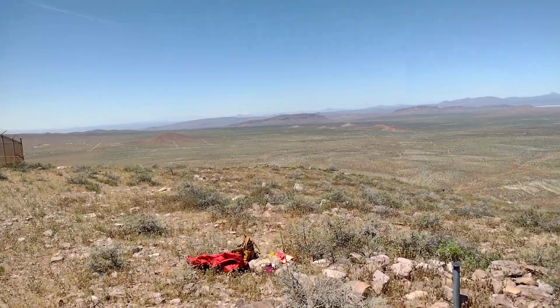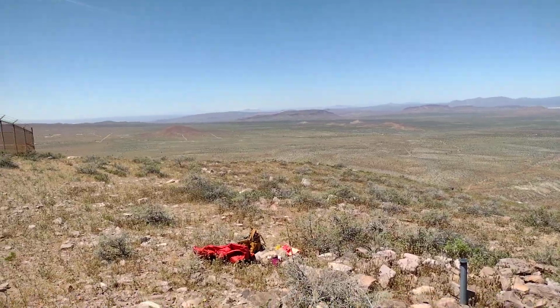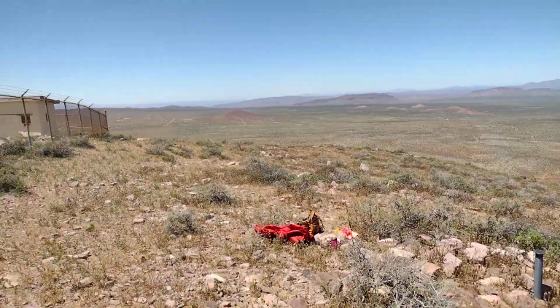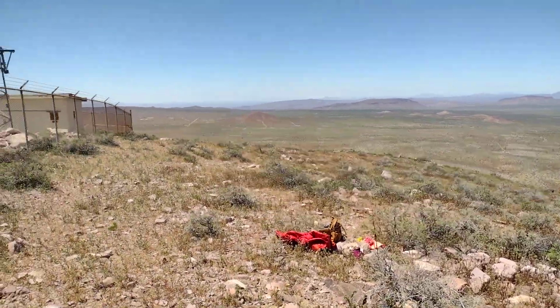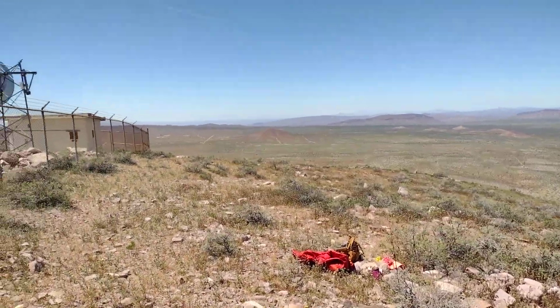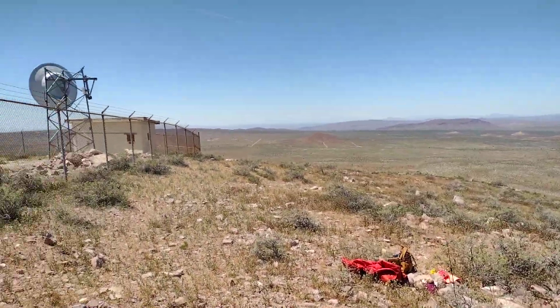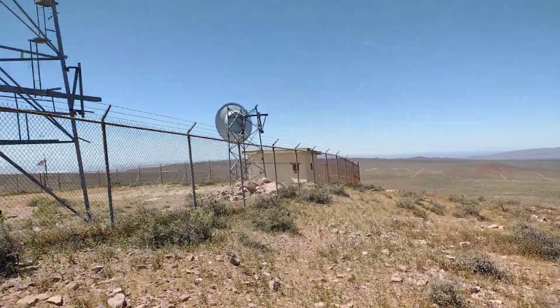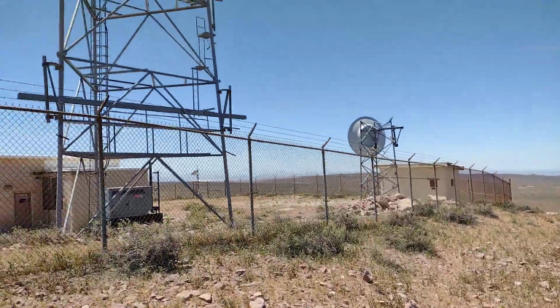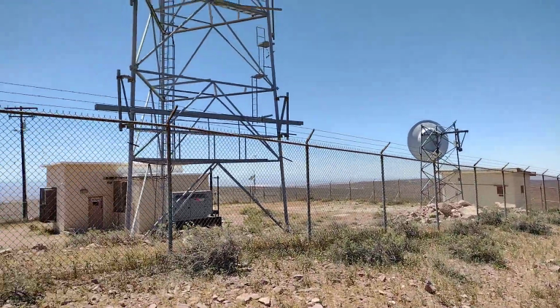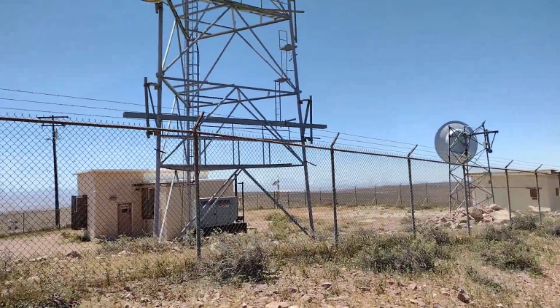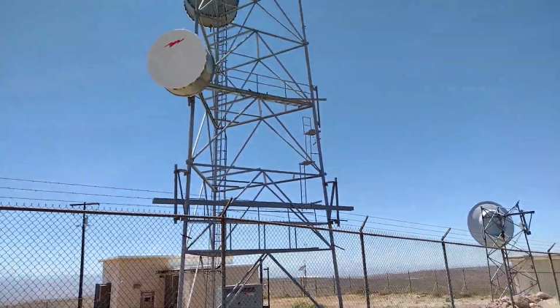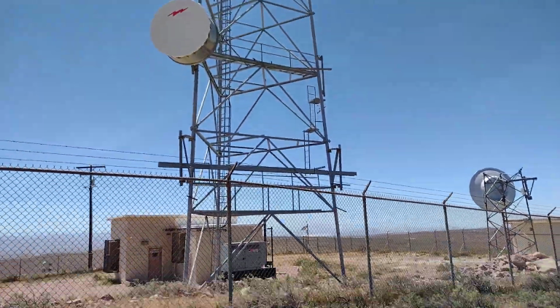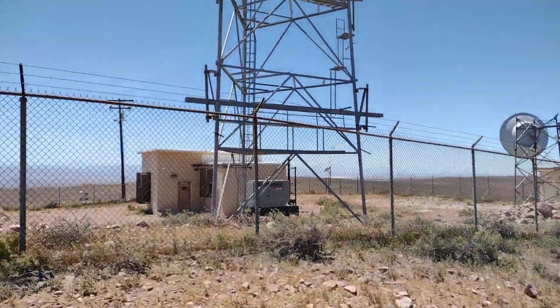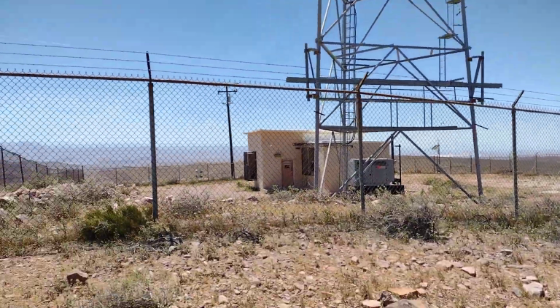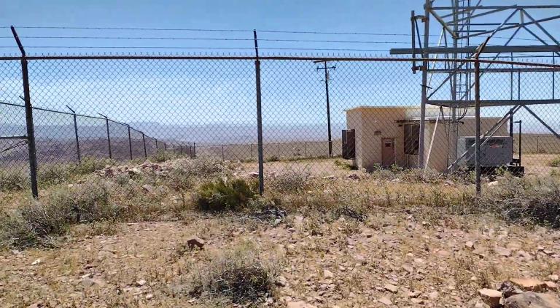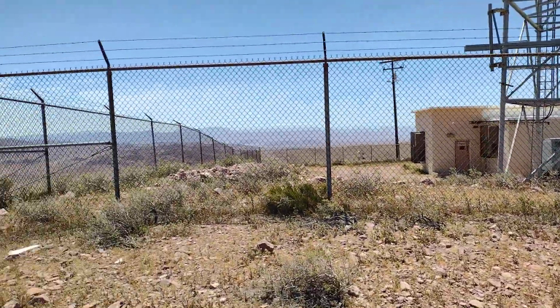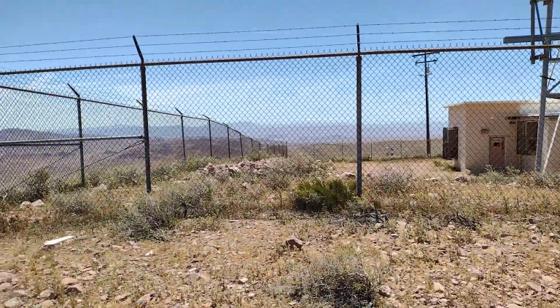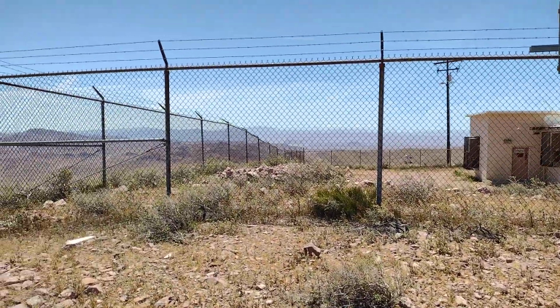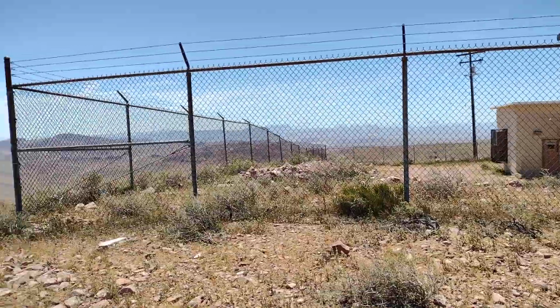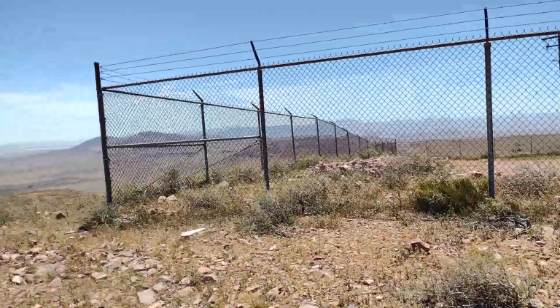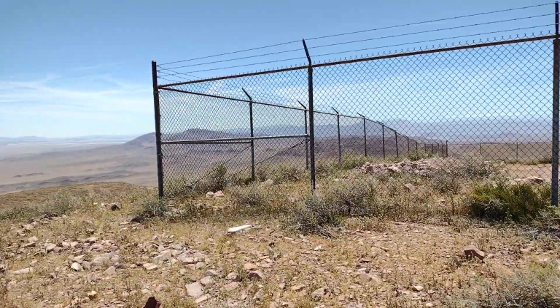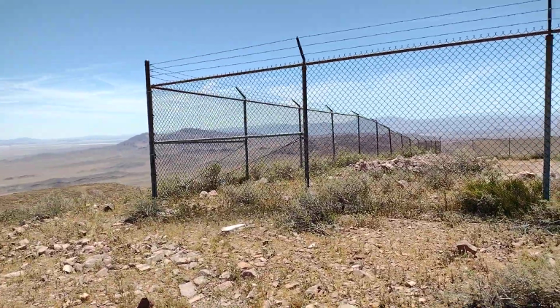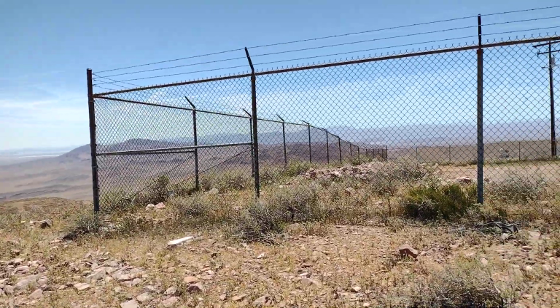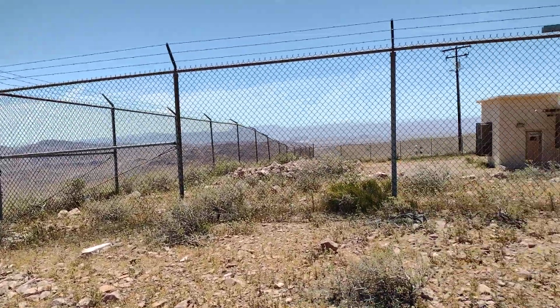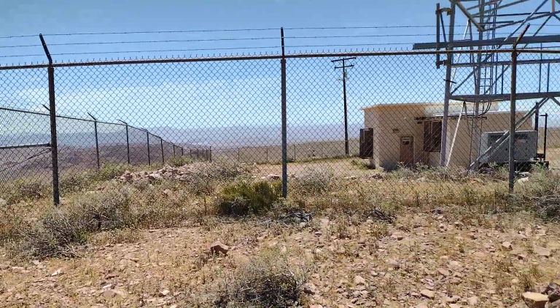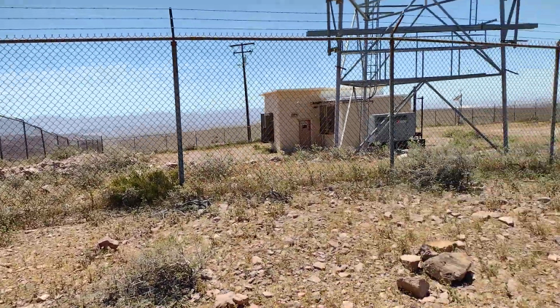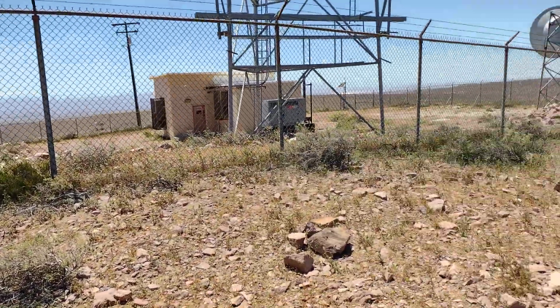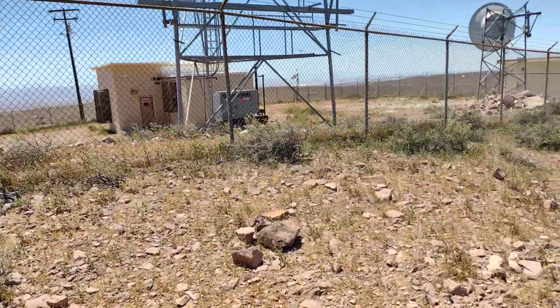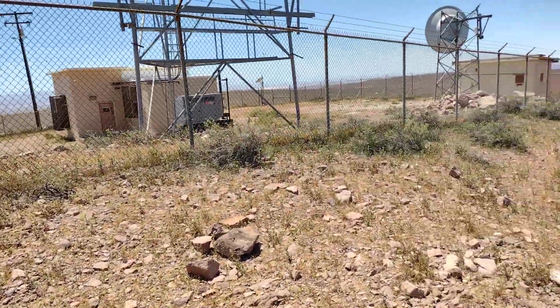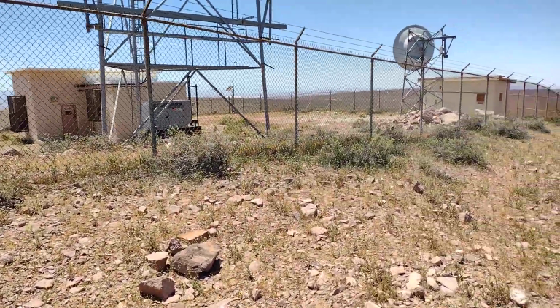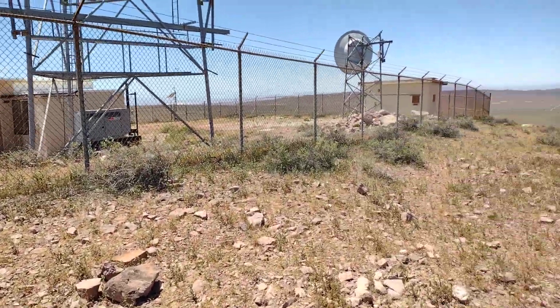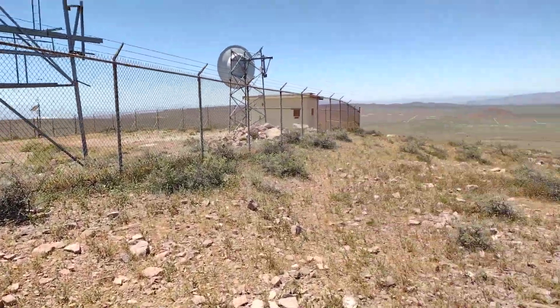Behind me — this is a drive-up by the way — but behind me there's a microwave site. And that's about it. I did walk maybe like half a mile up here; the last bit was pretty steep.